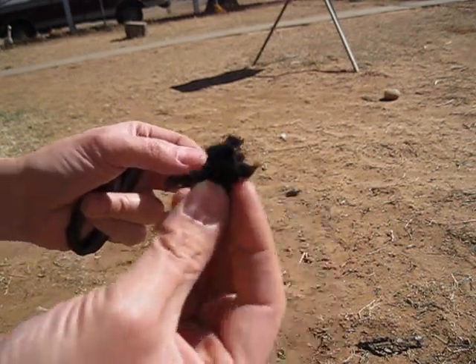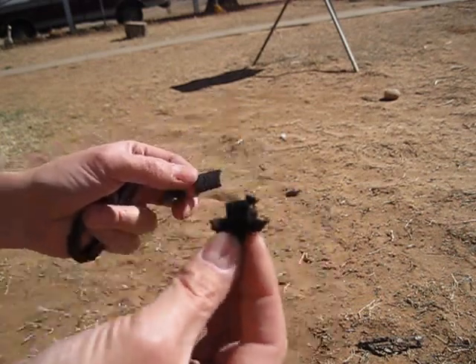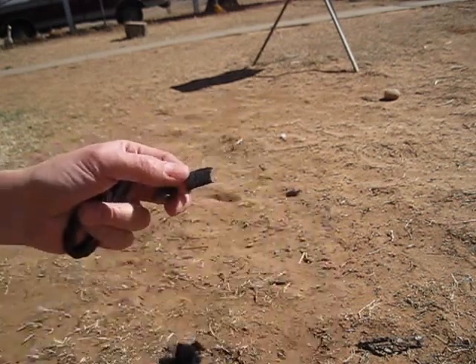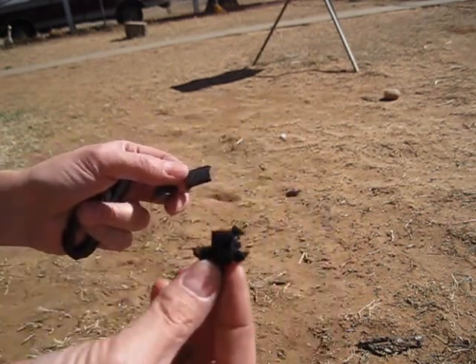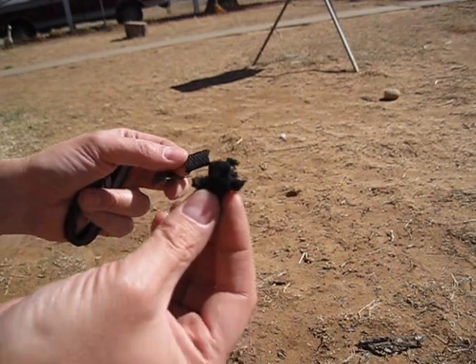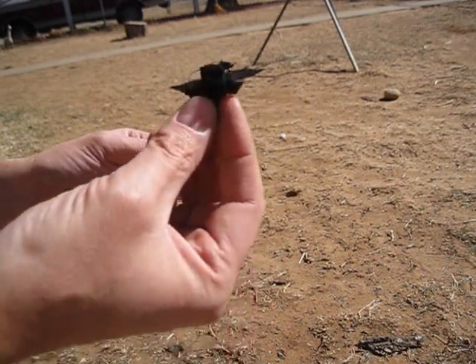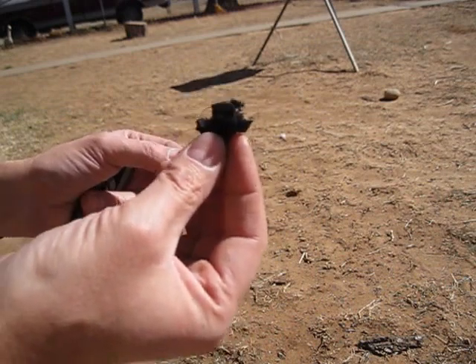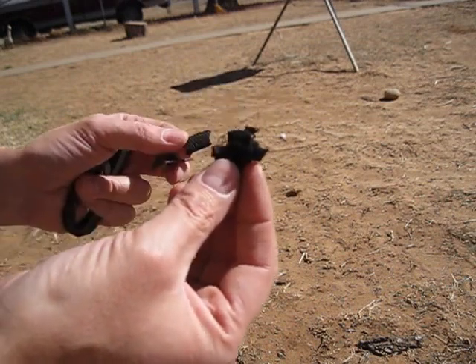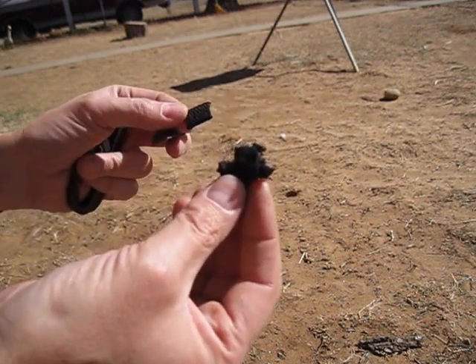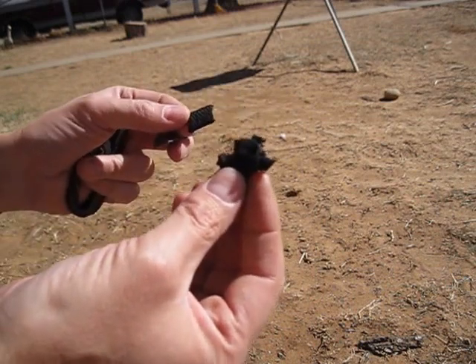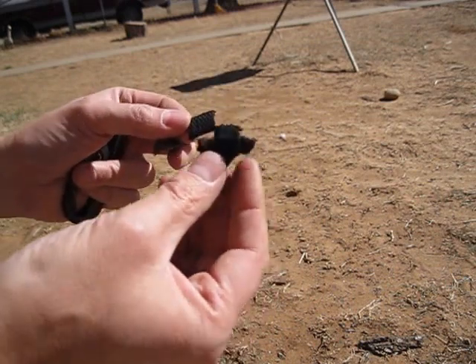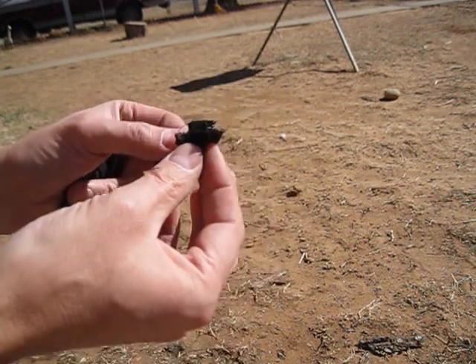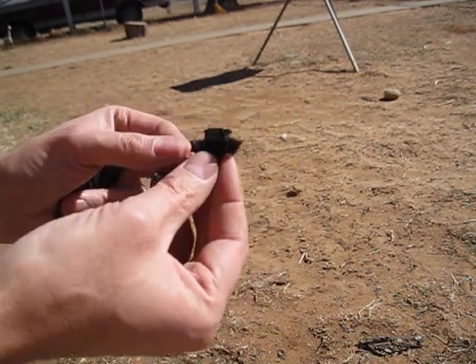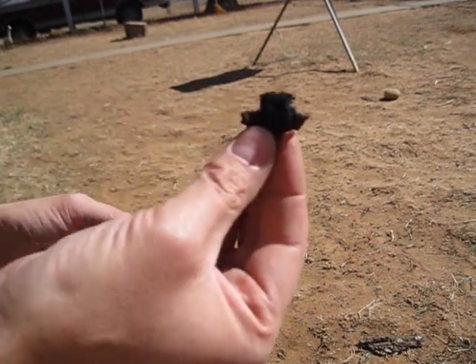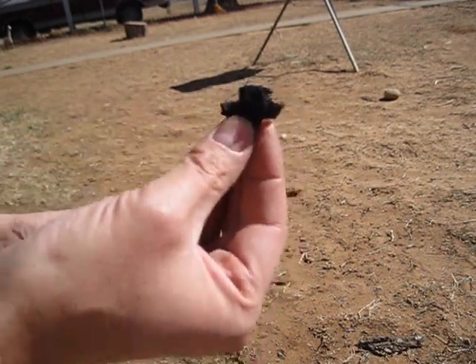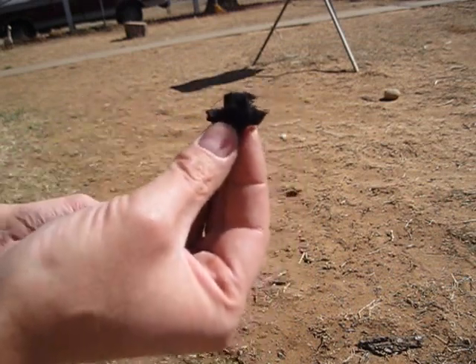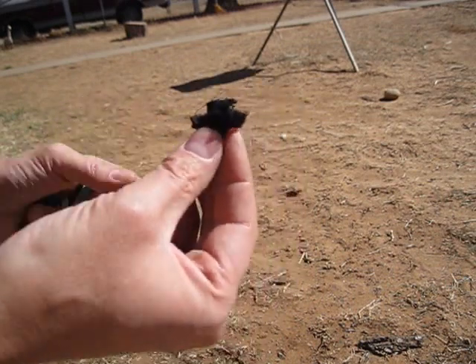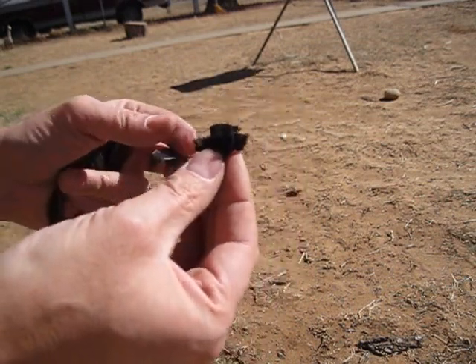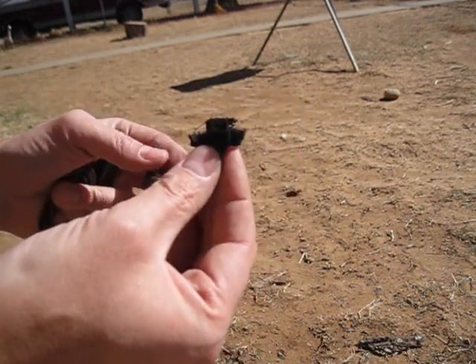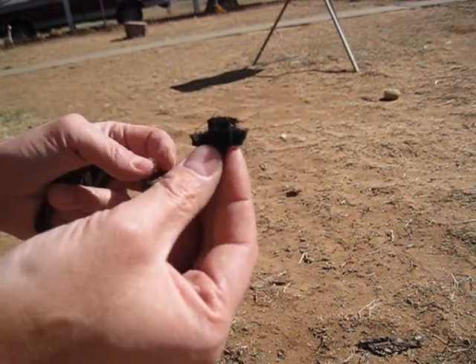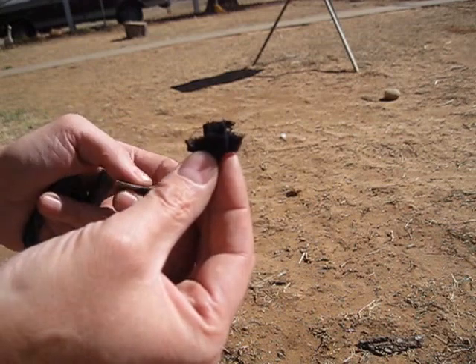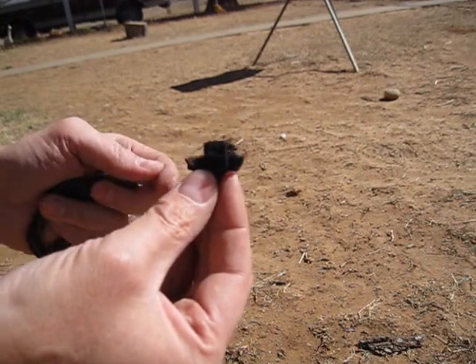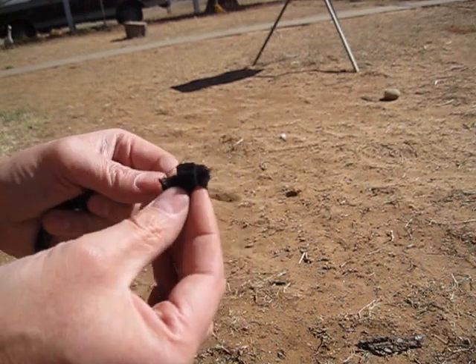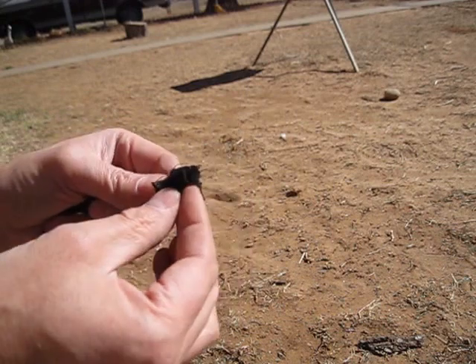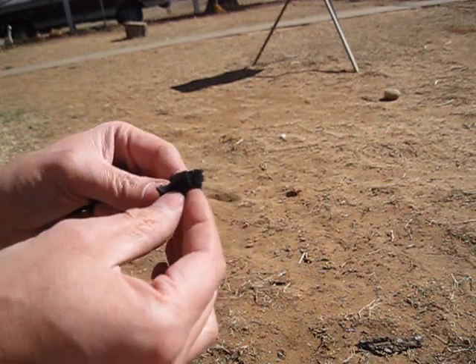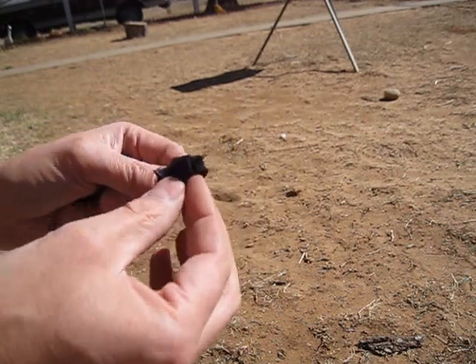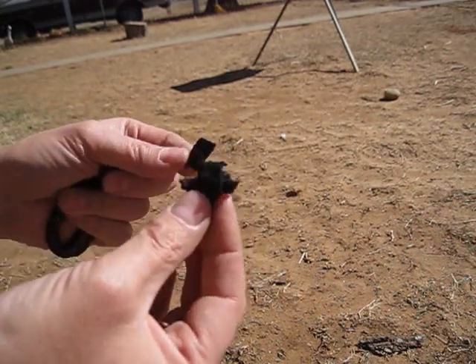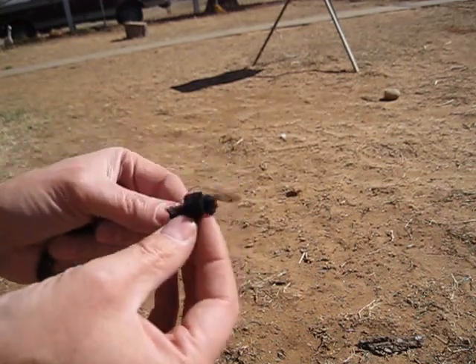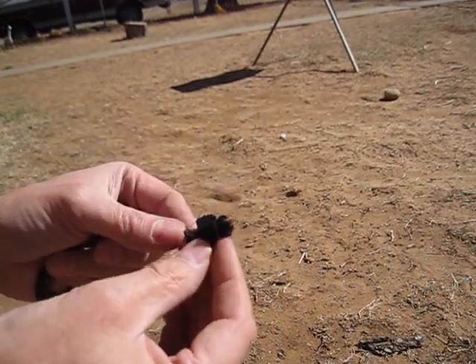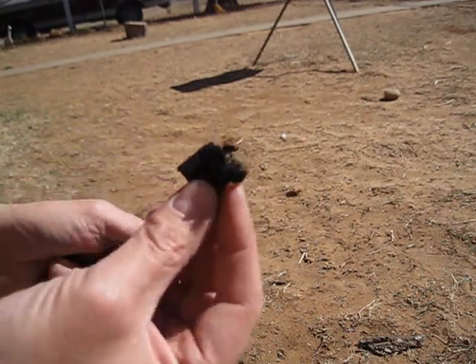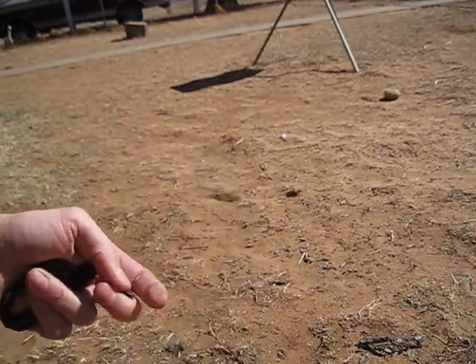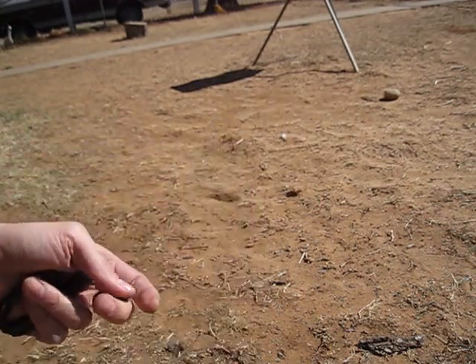Put it in the can with a little hole in the lid and you cook it until it's black. Then when it's cool you open up the can and you've got char cloth.